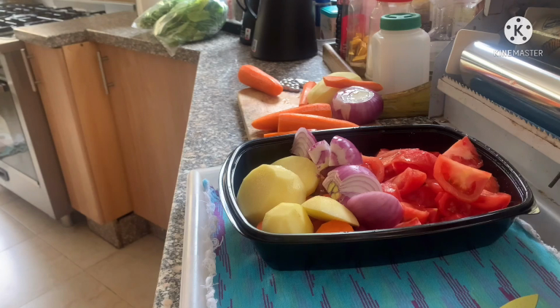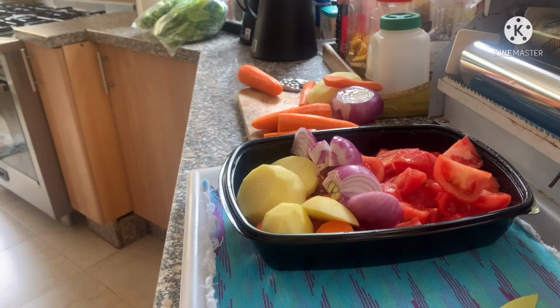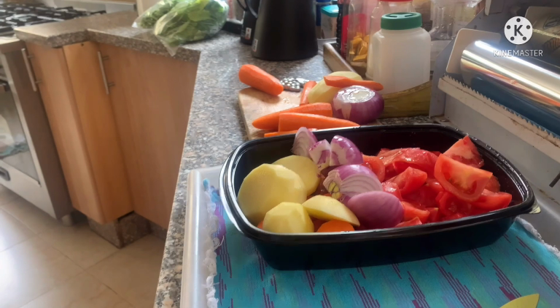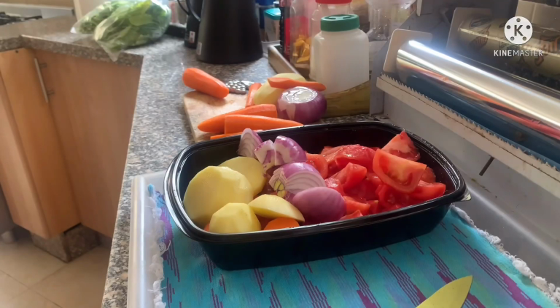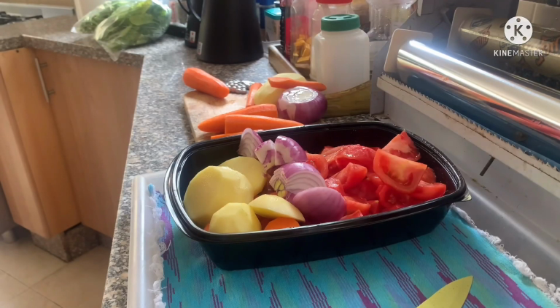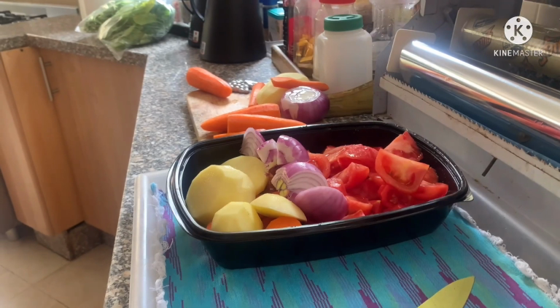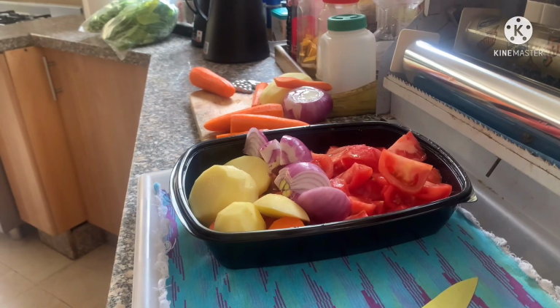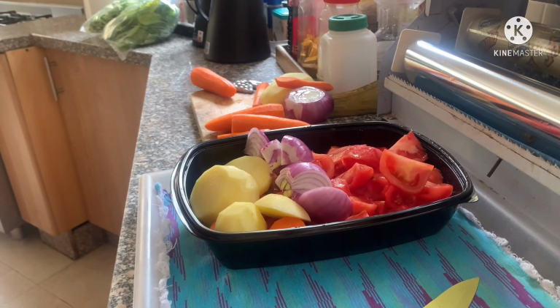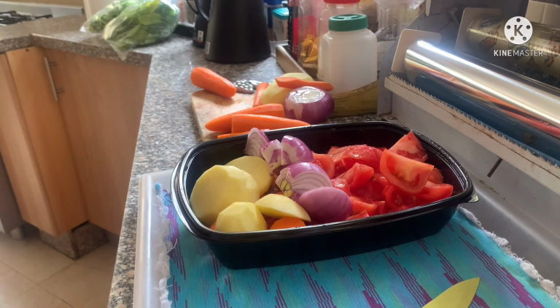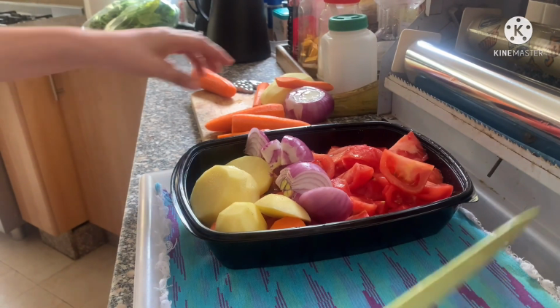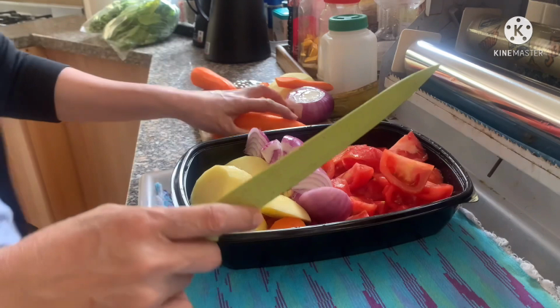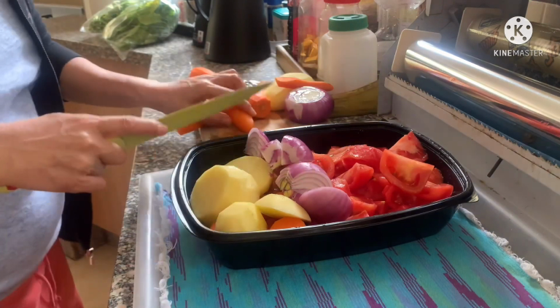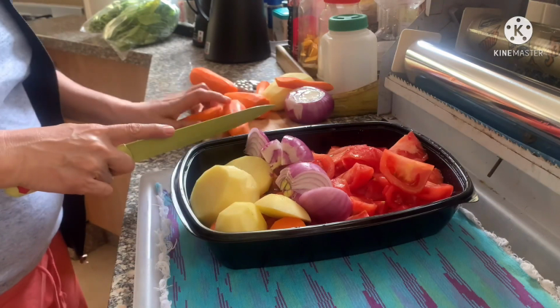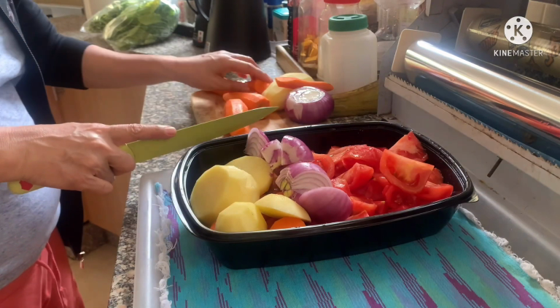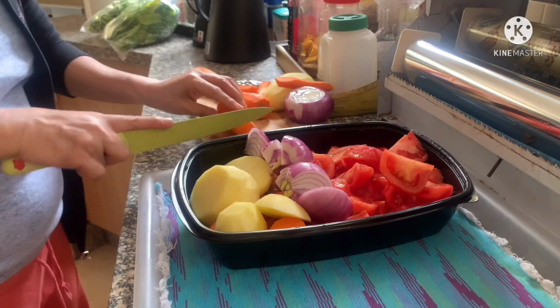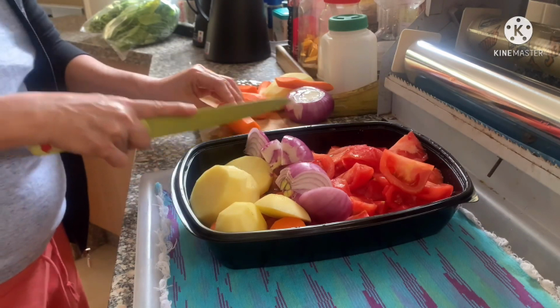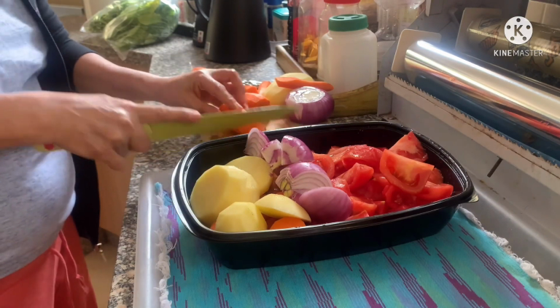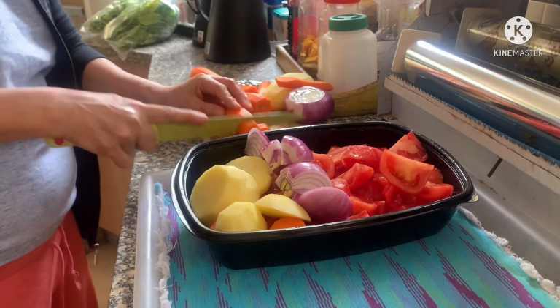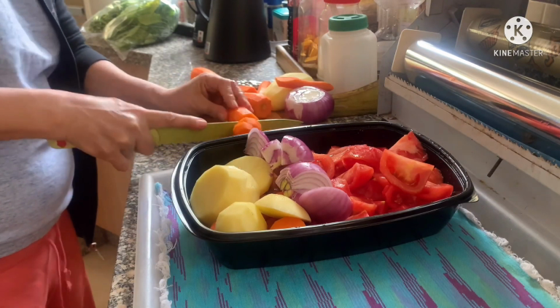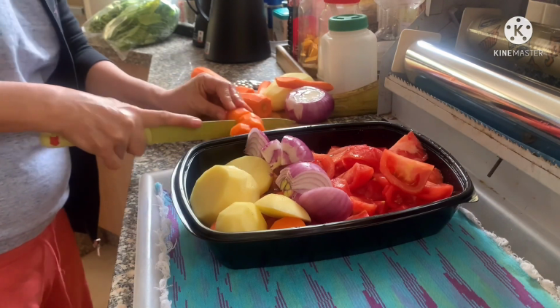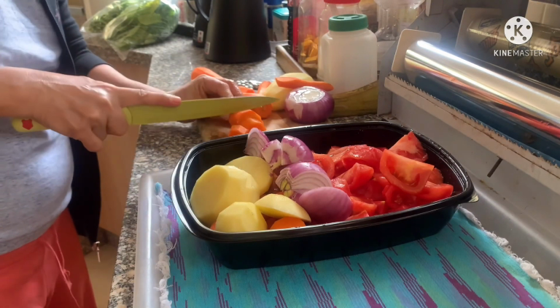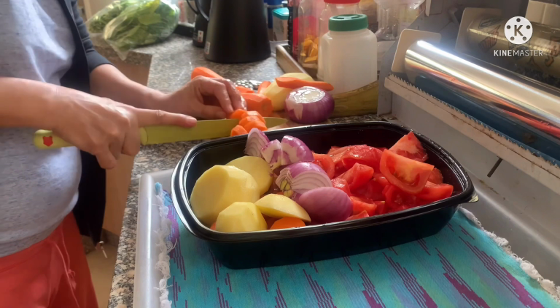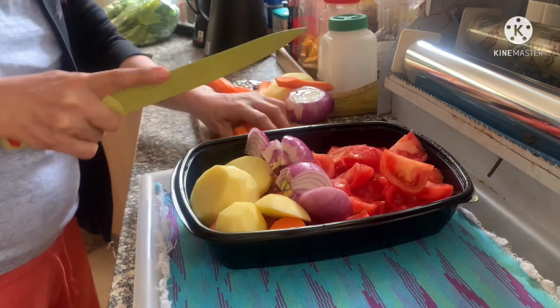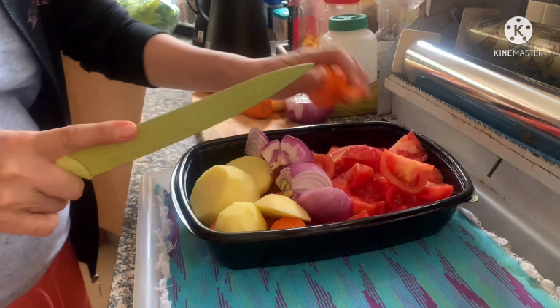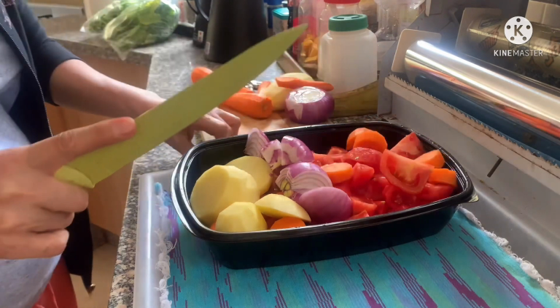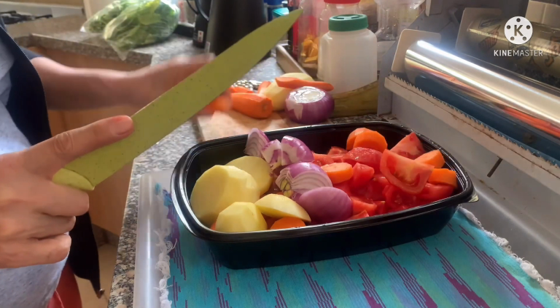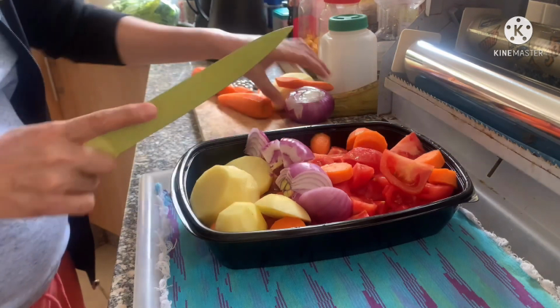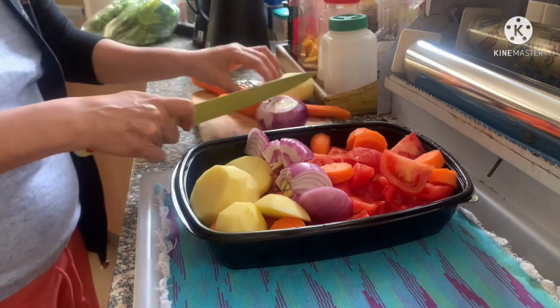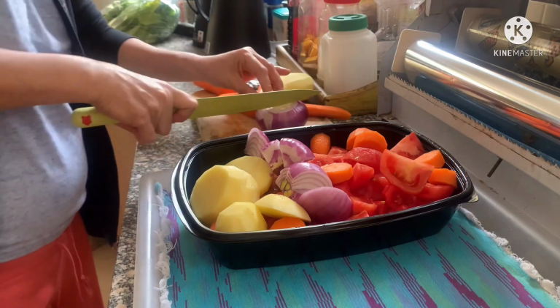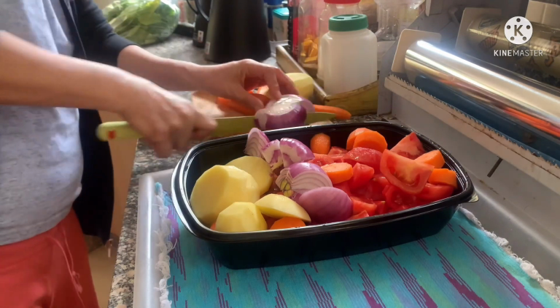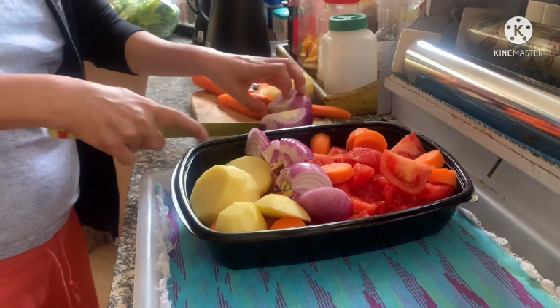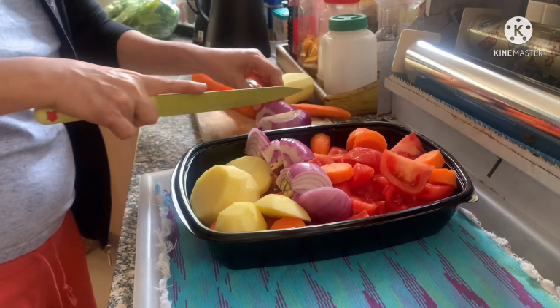Let's put them all together now. So we have the tomatoes, onion, garlic, and potato — all peeled and ready.